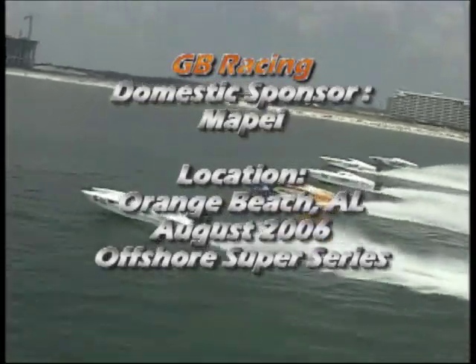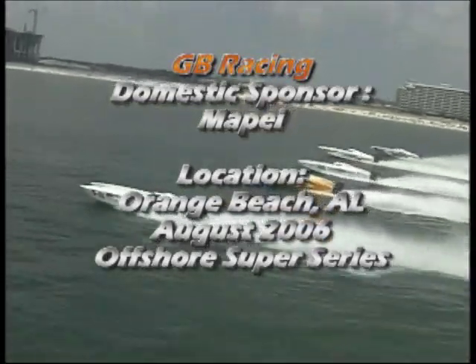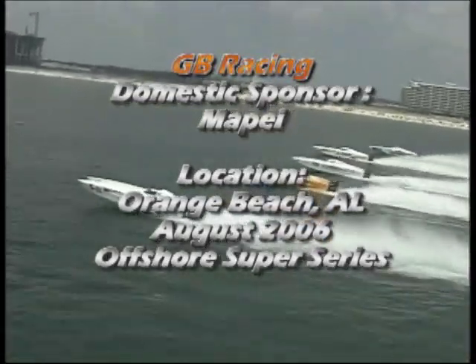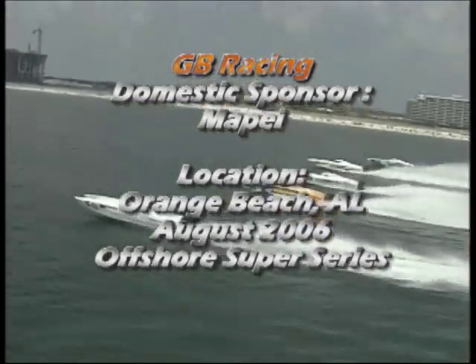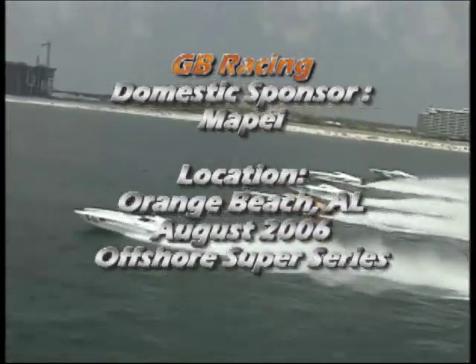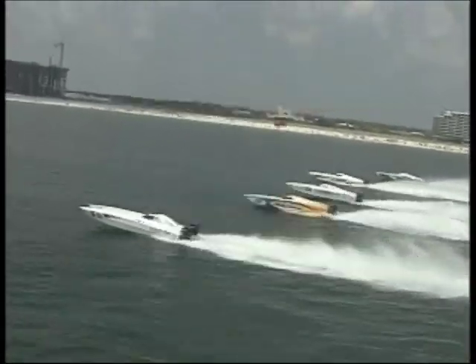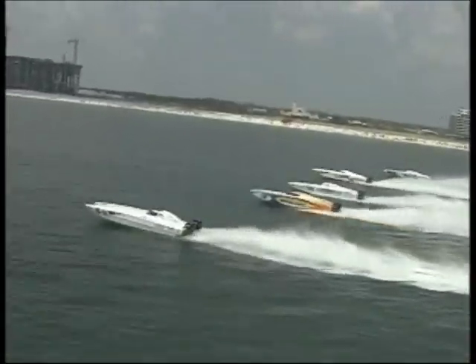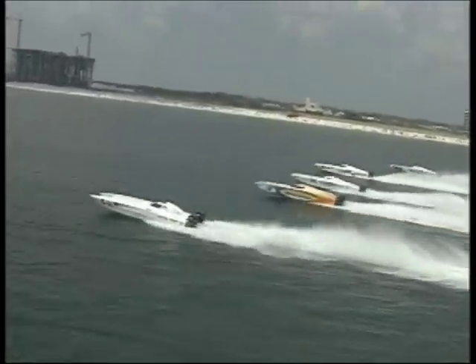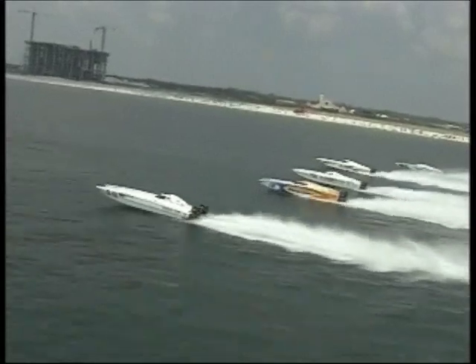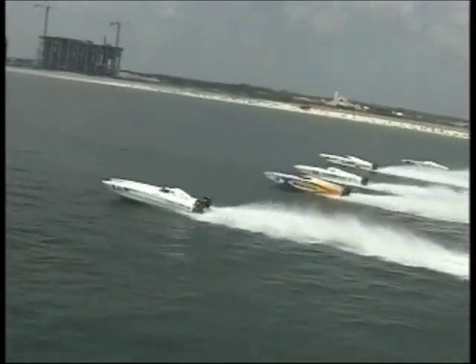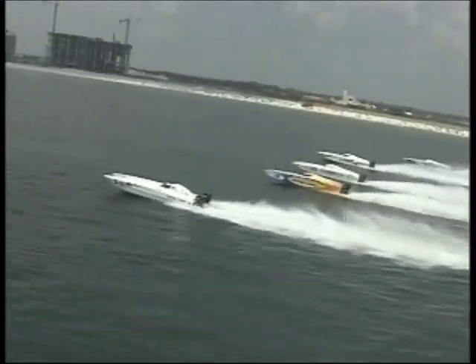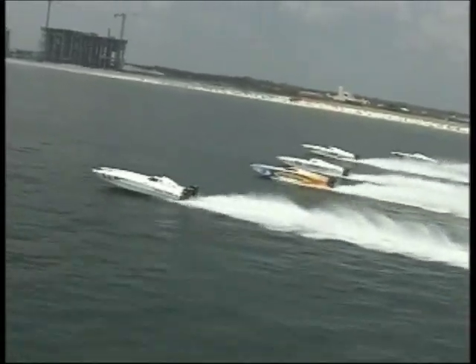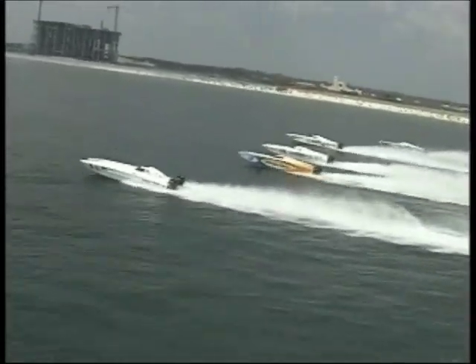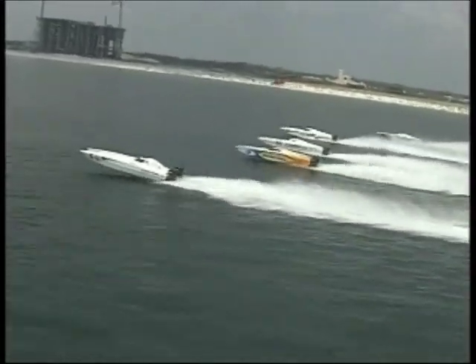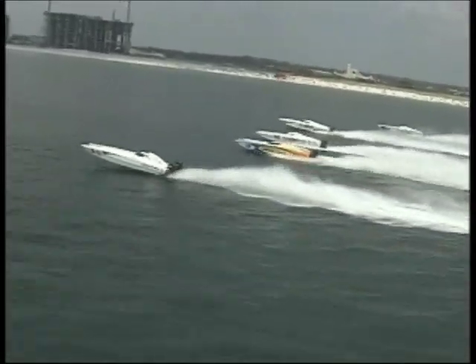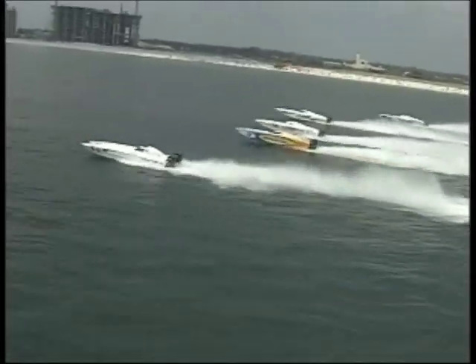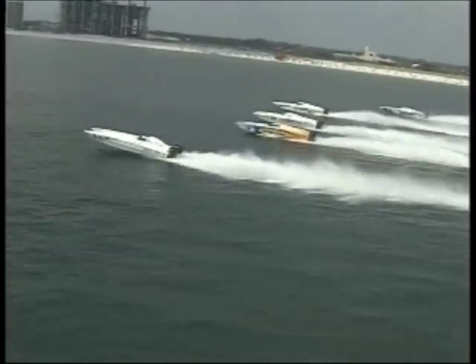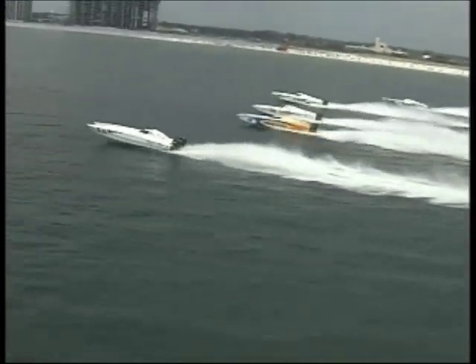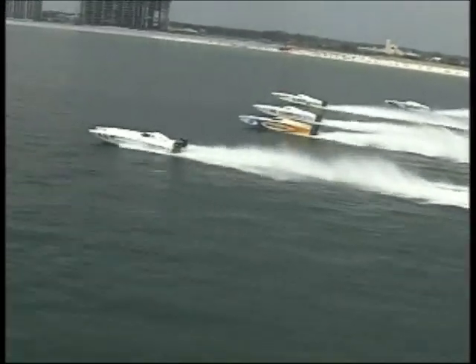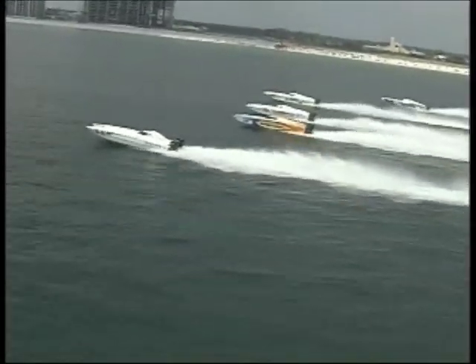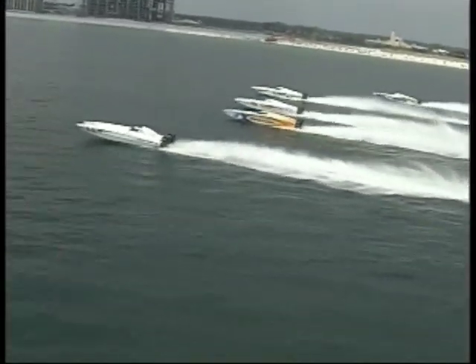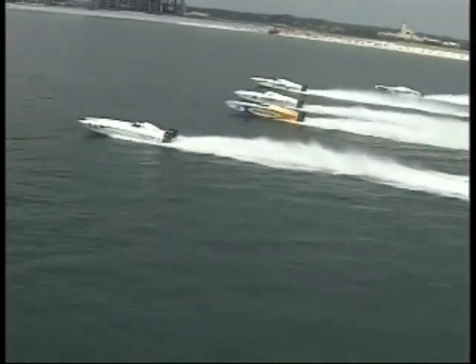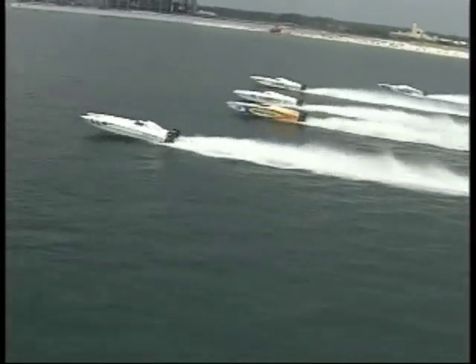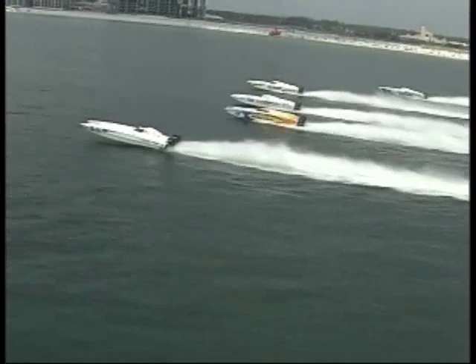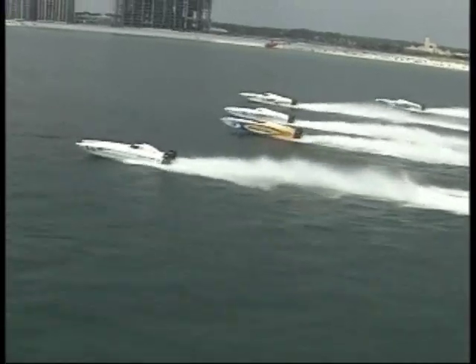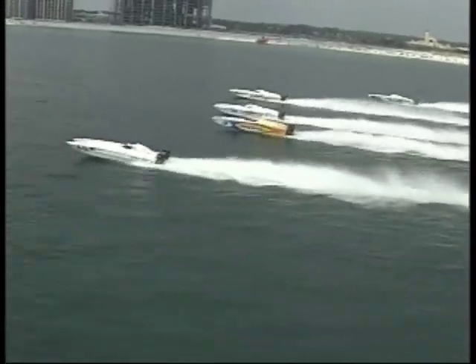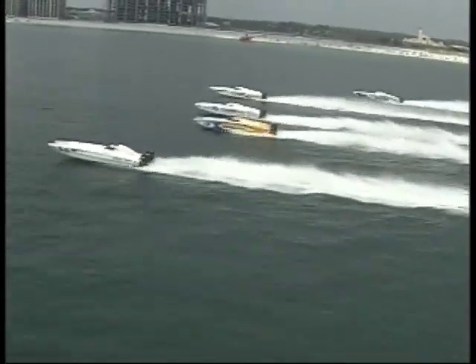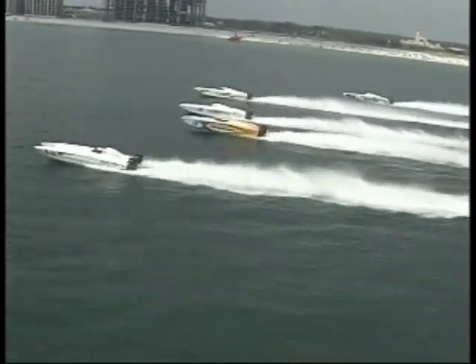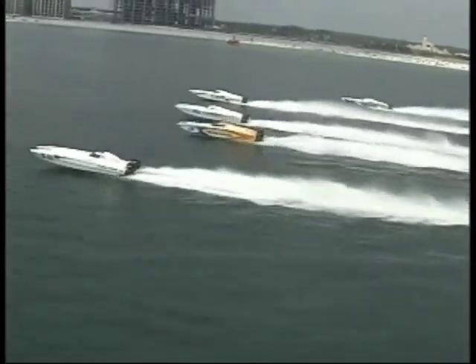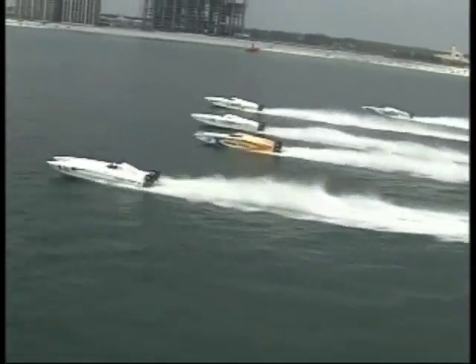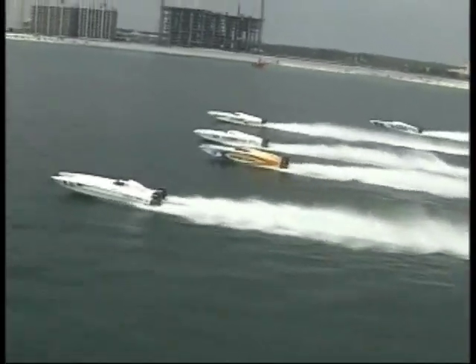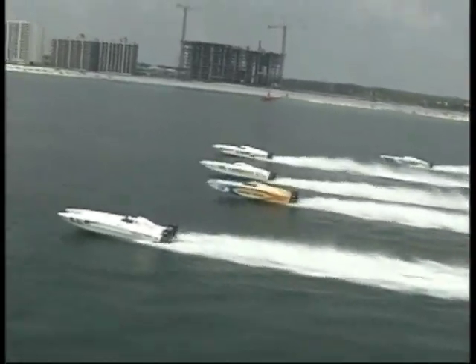It looks like we've got the green flag right now. 111 just jumping out a little bit, closest to the pace boat. Got the earliest start. Mojo actually dropping back a little bit at this point.